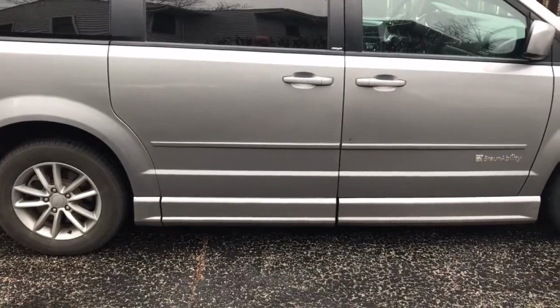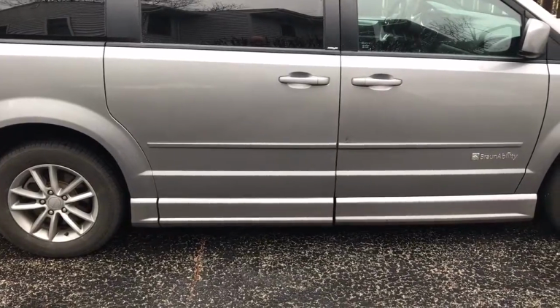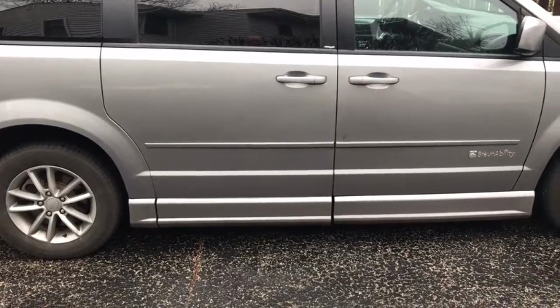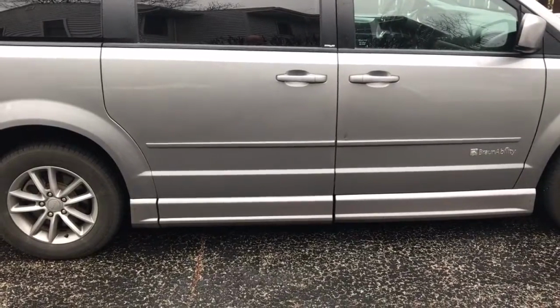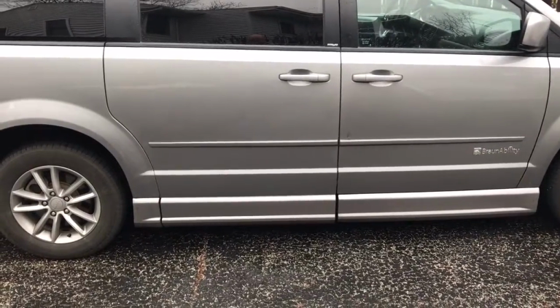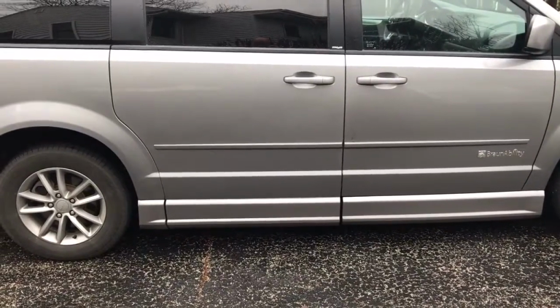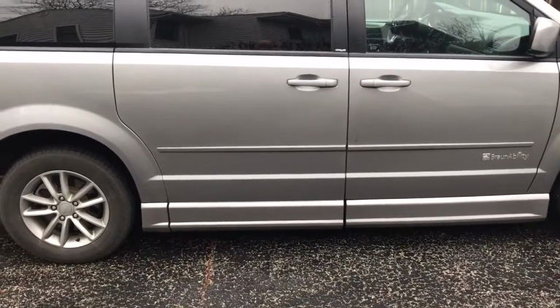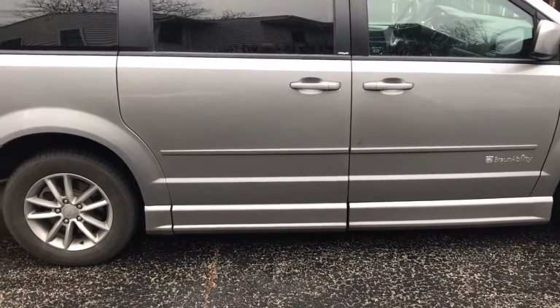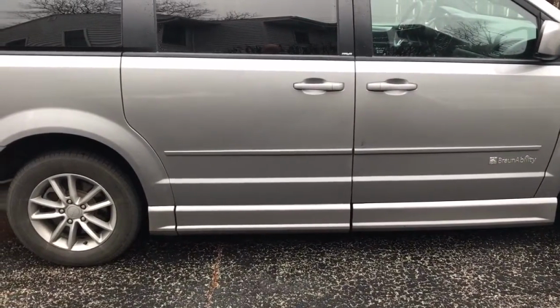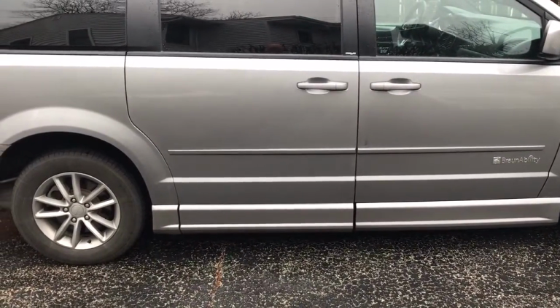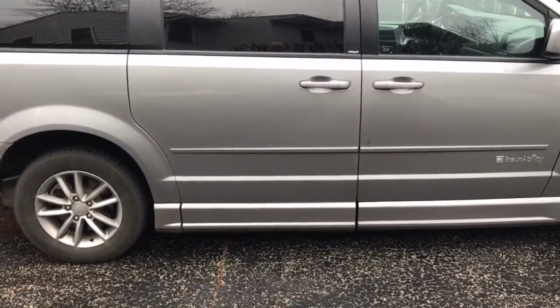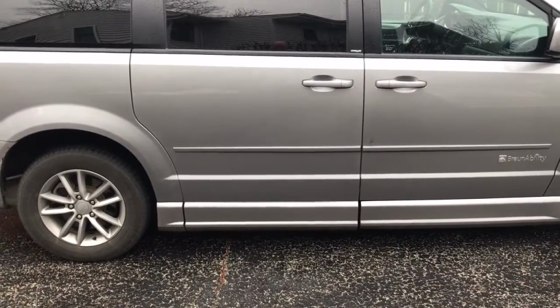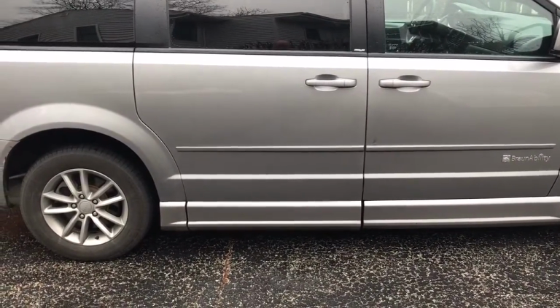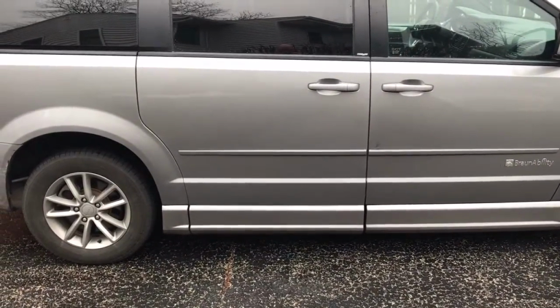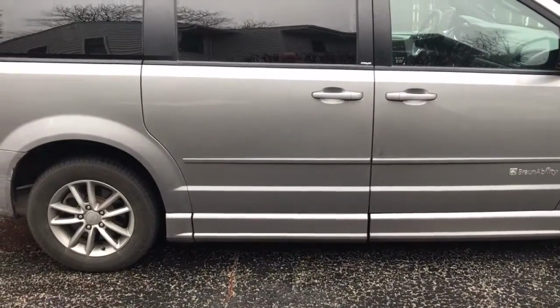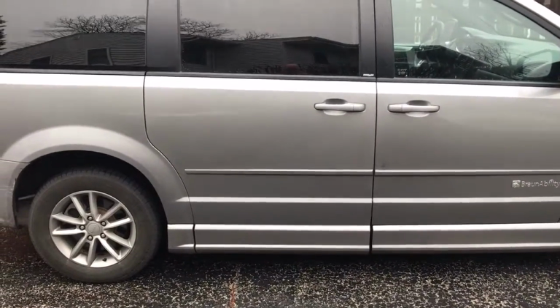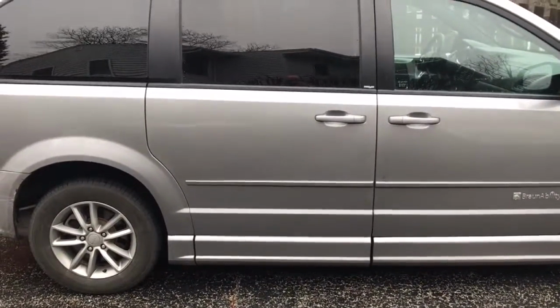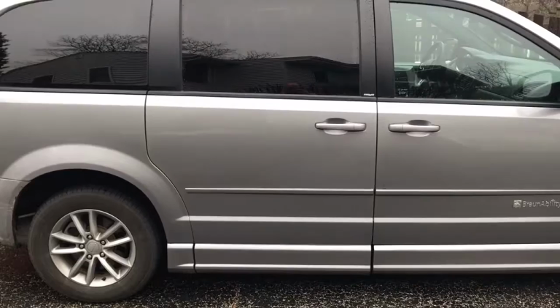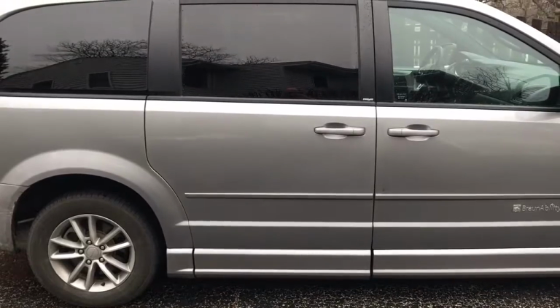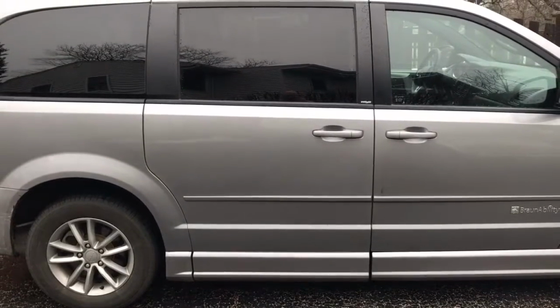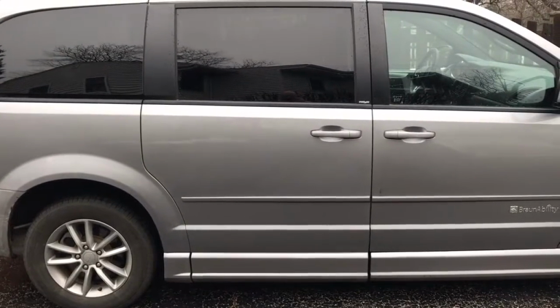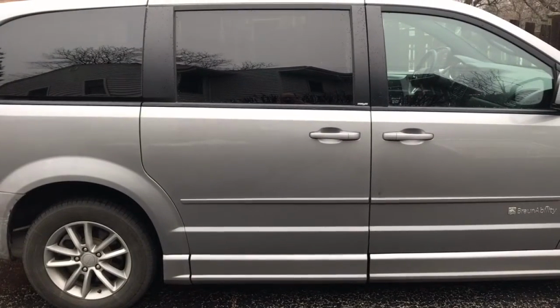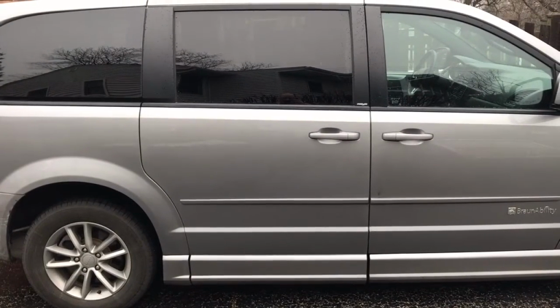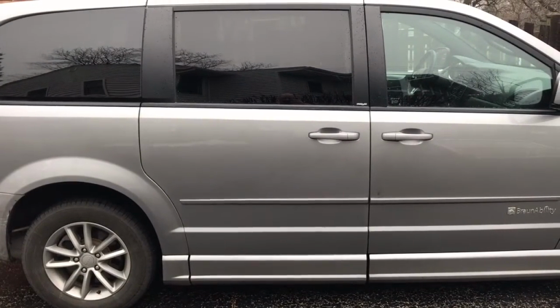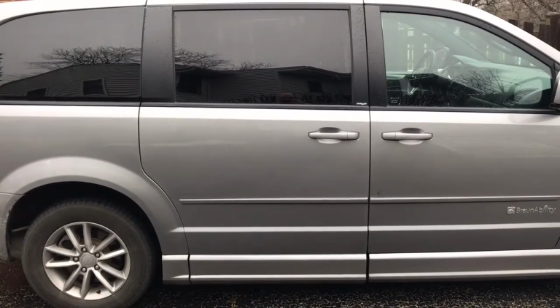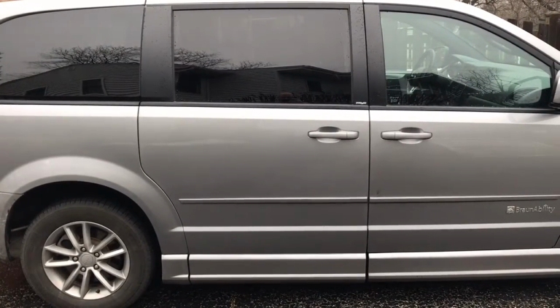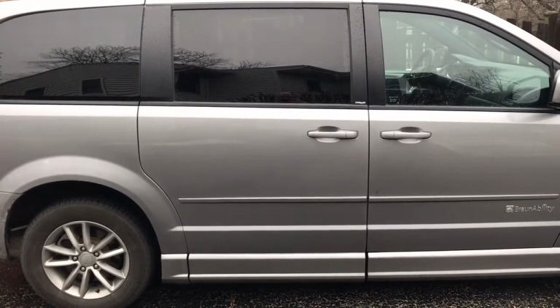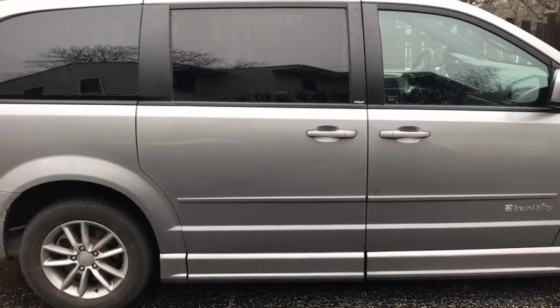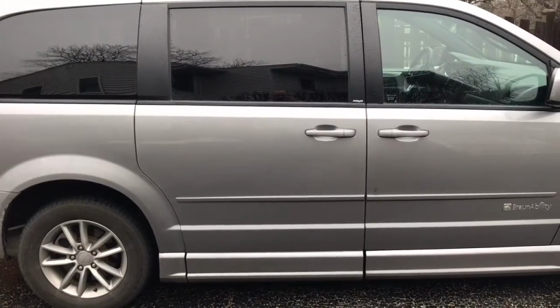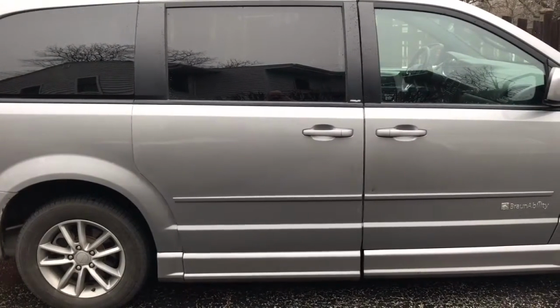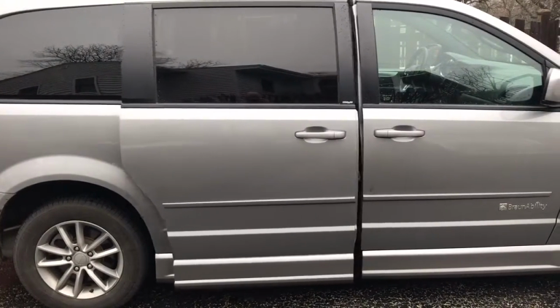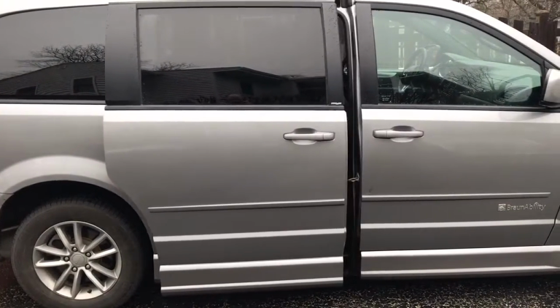We just drove the van, just used it. Doing the same thing and doing a front angle, just with the key fob.